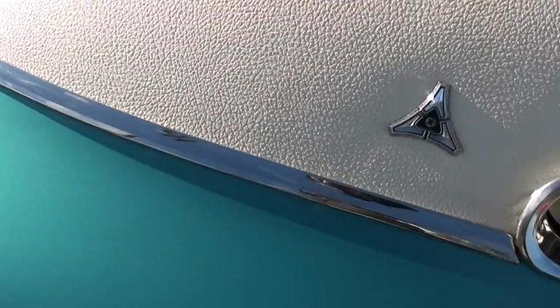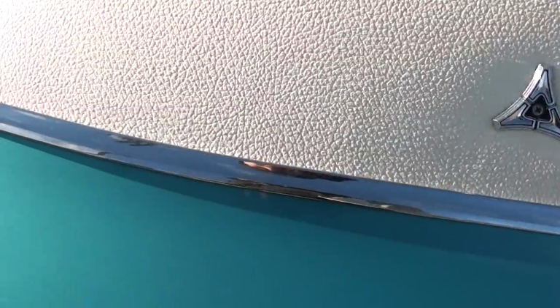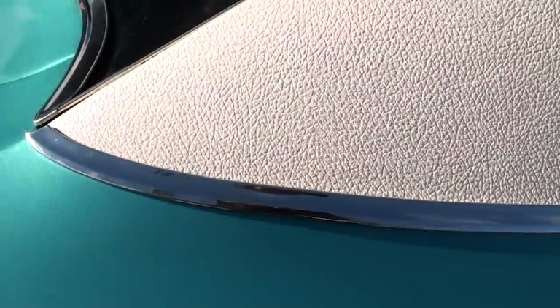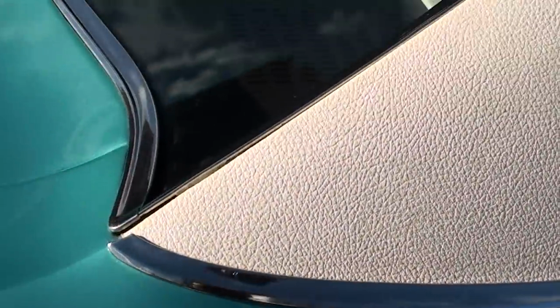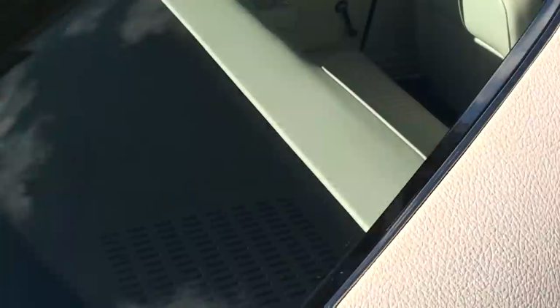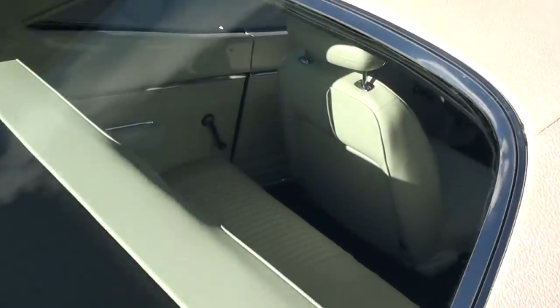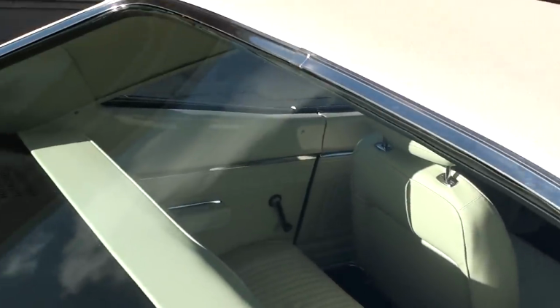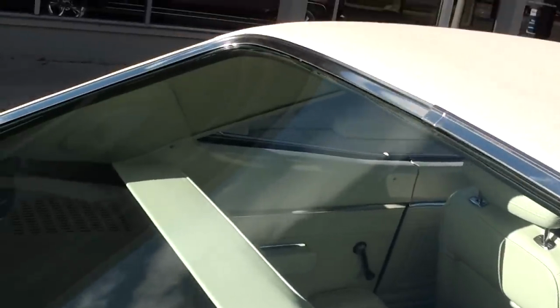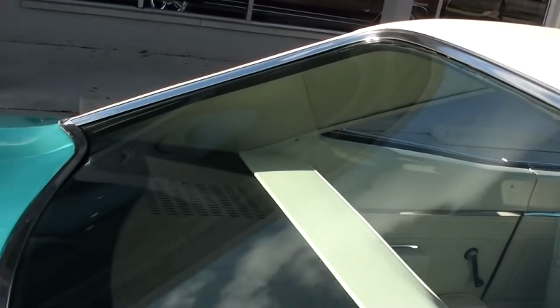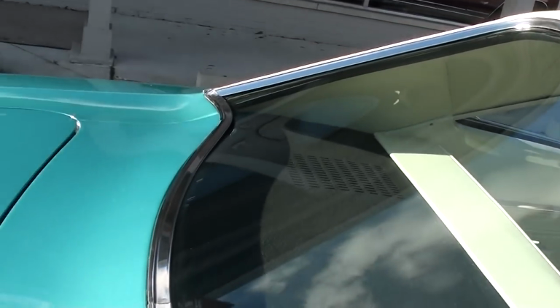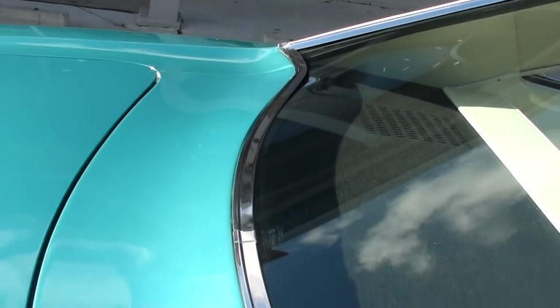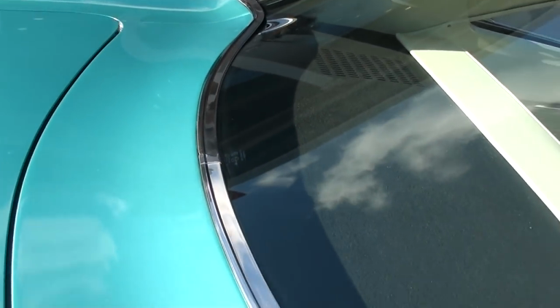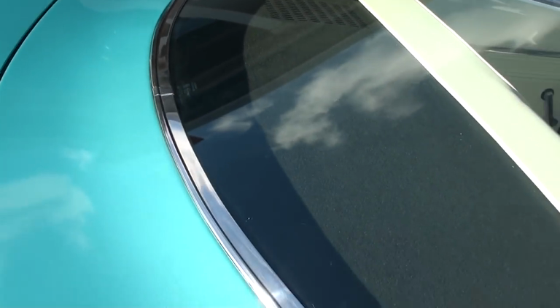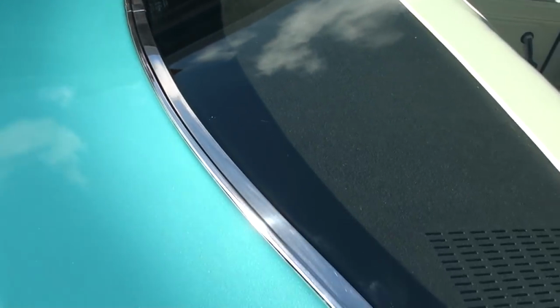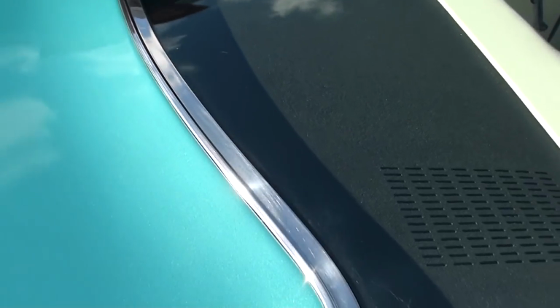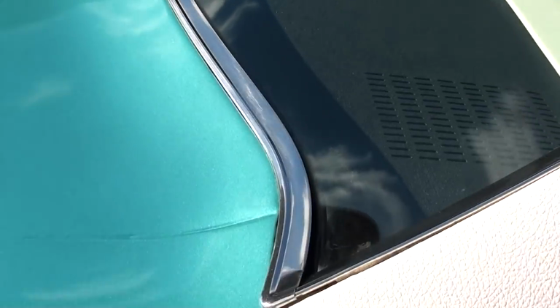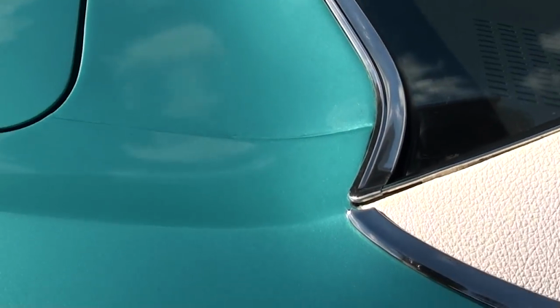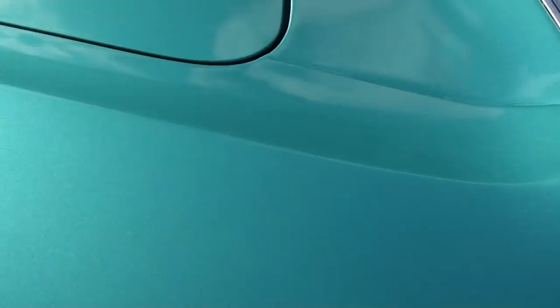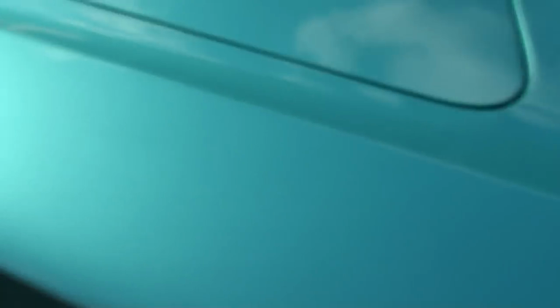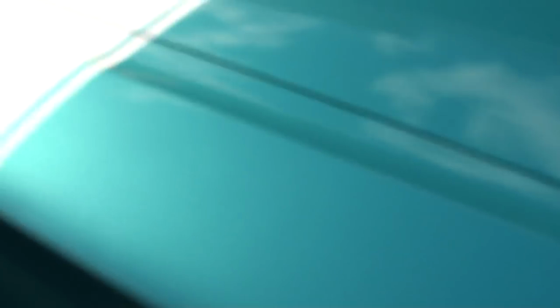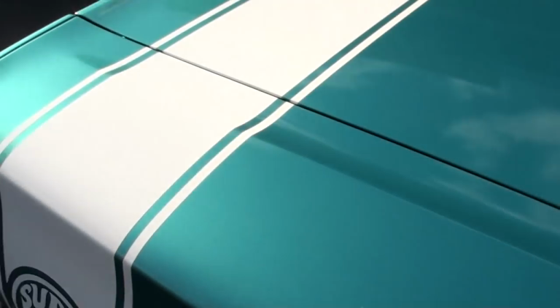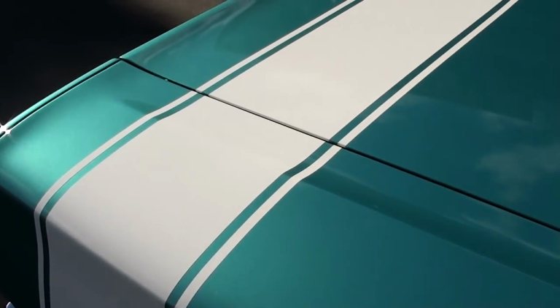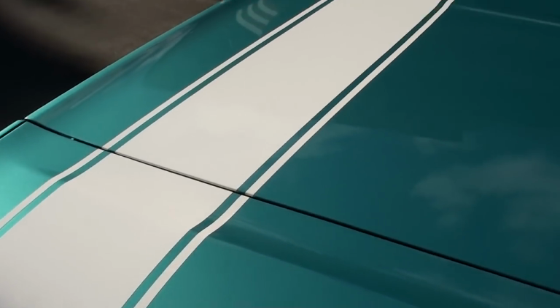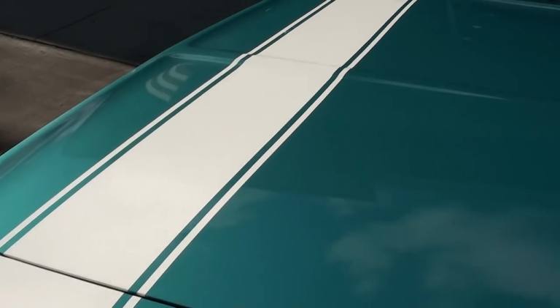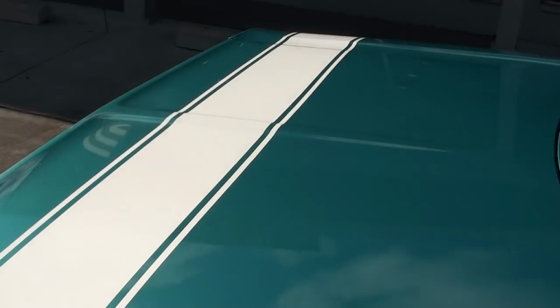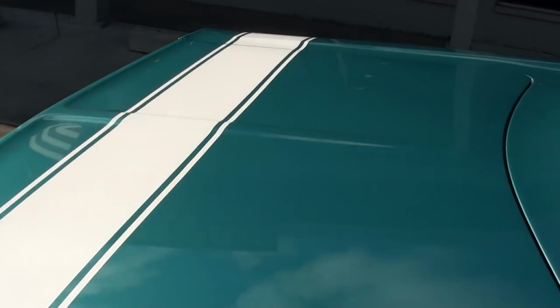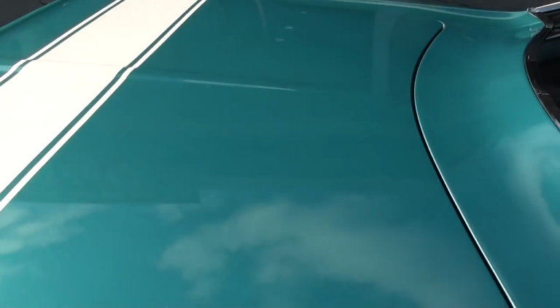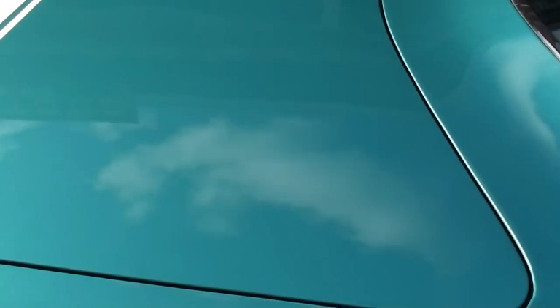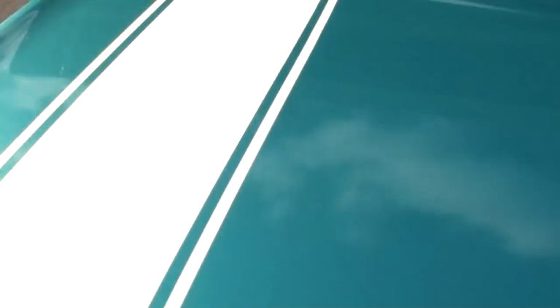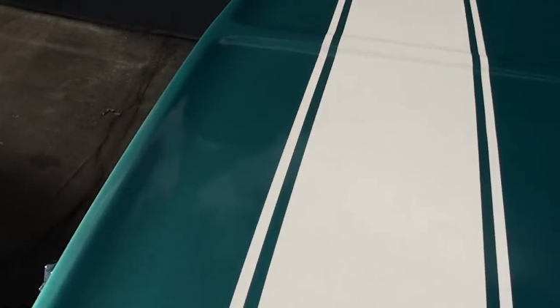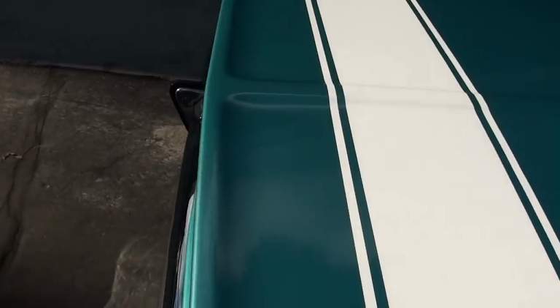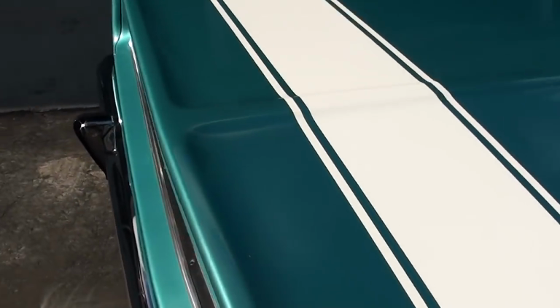I changed the wheels and tires. It's got brand new BF Goodrich Radio TAs with the Magnum 500s. I just didn't like the wheels the previous owner had on it. But gorgeous car — drives excellent.